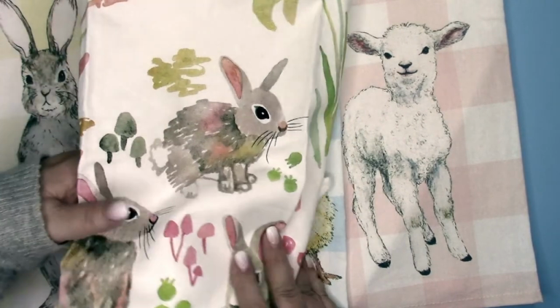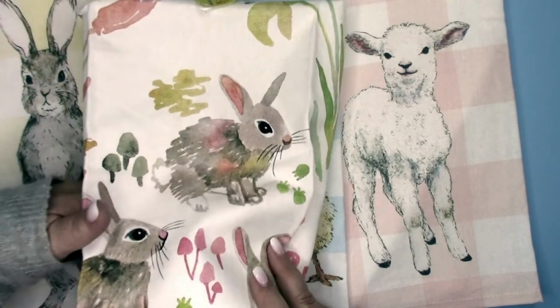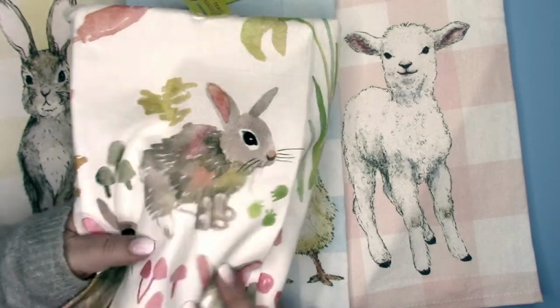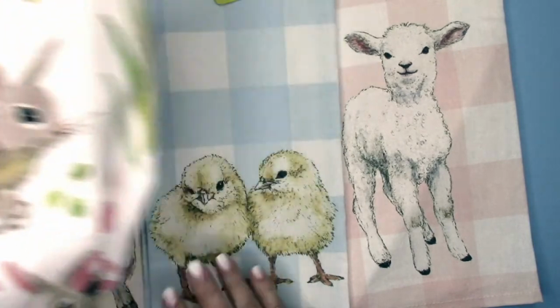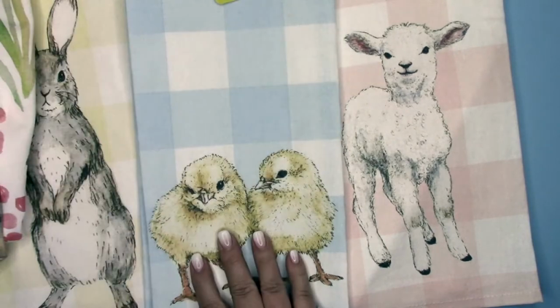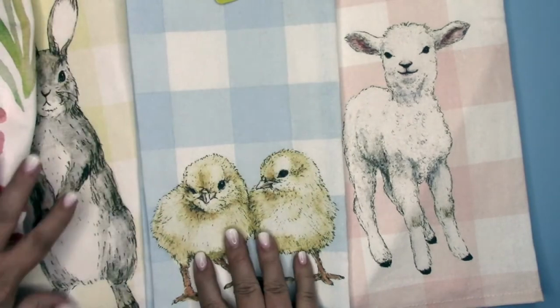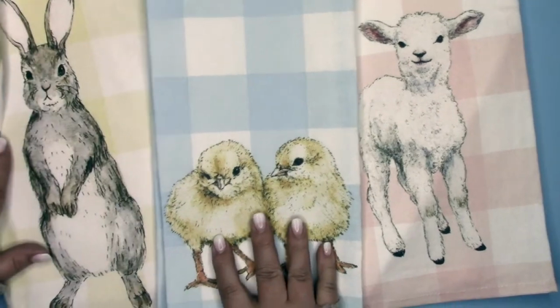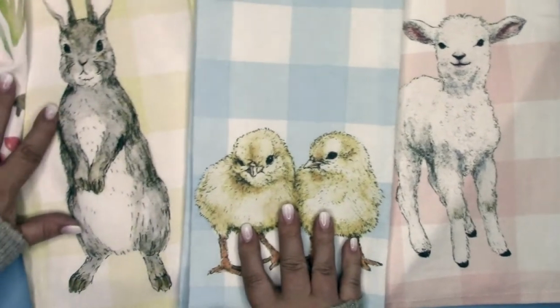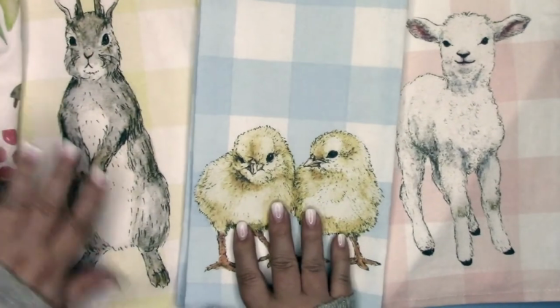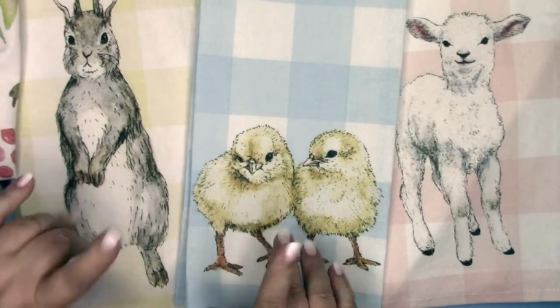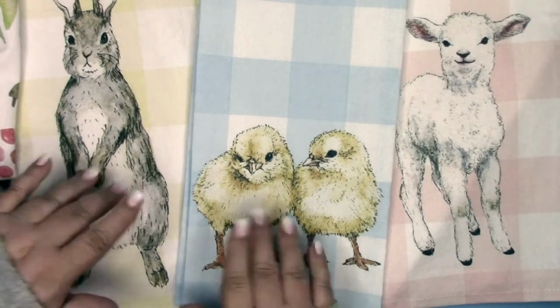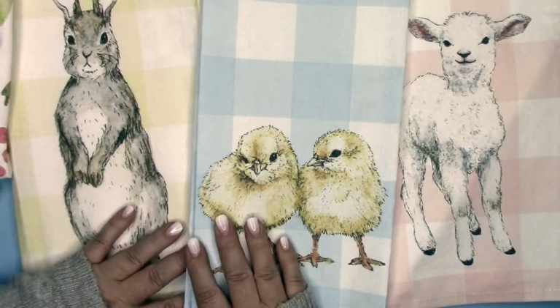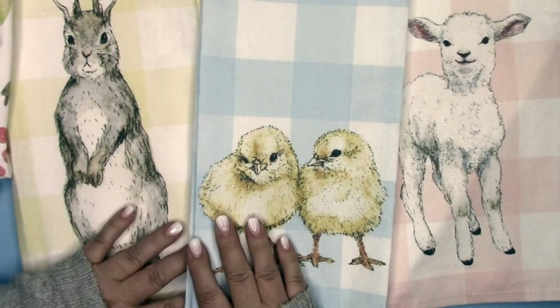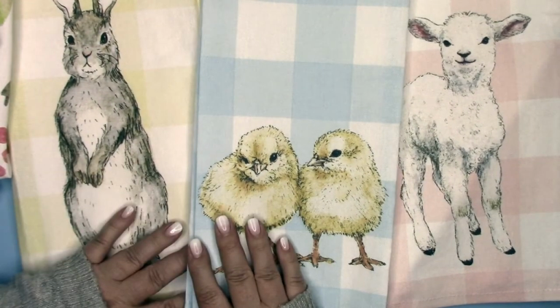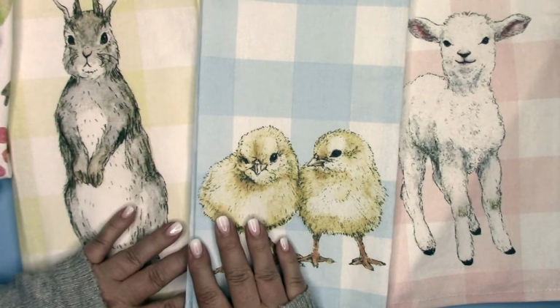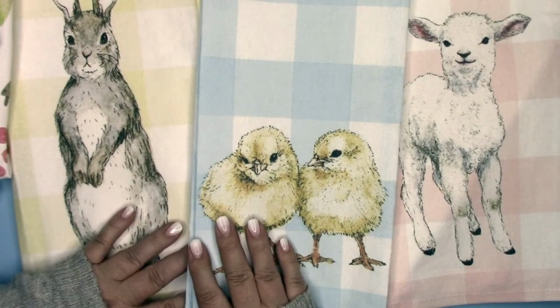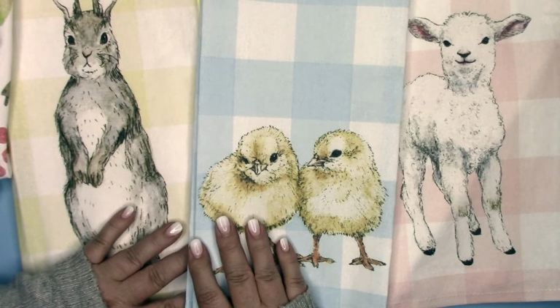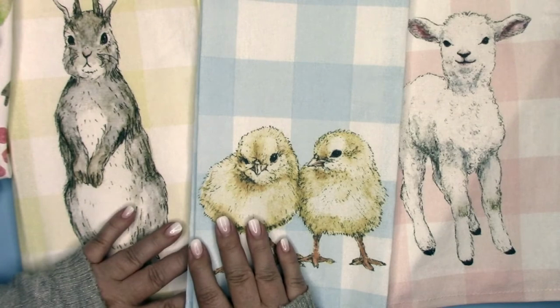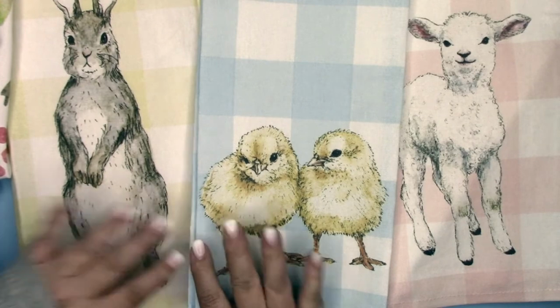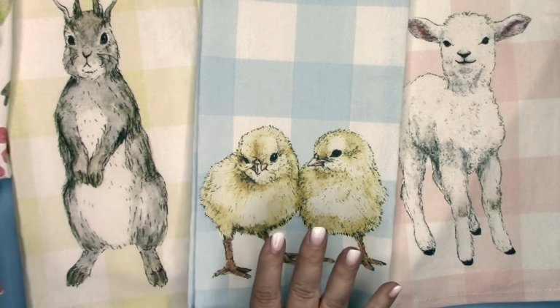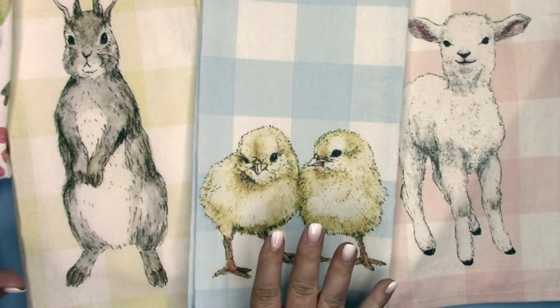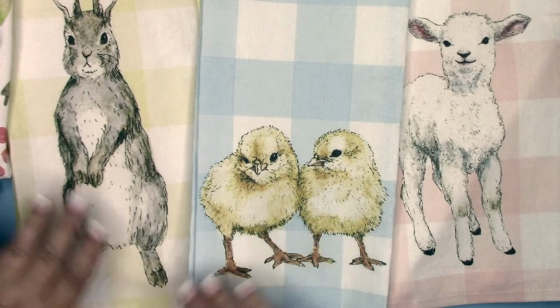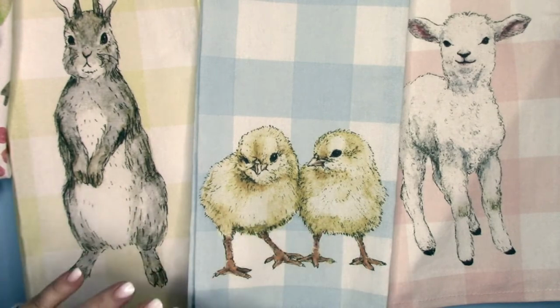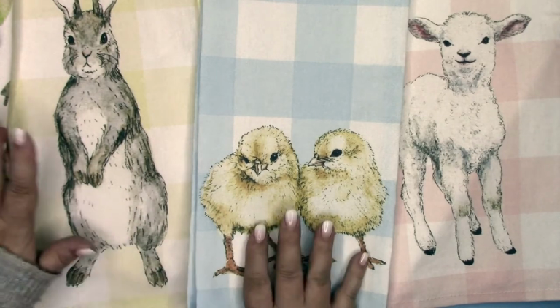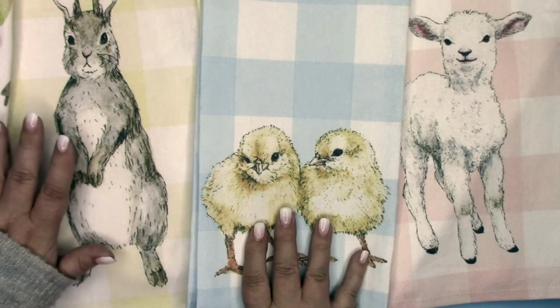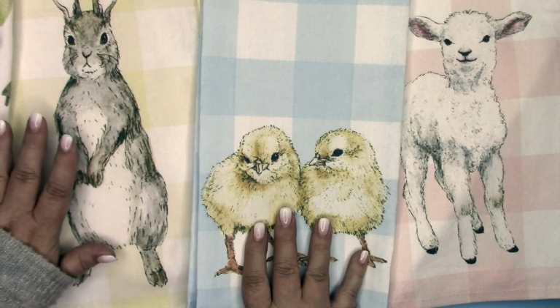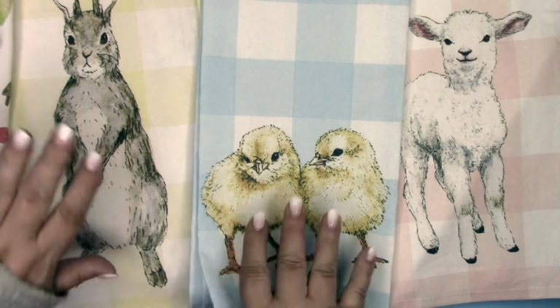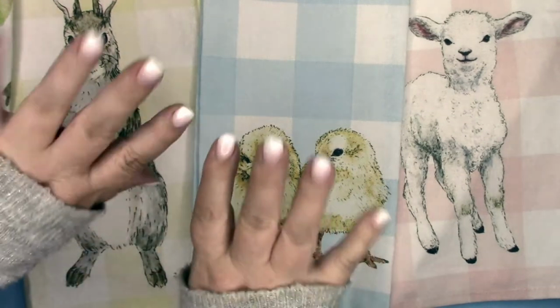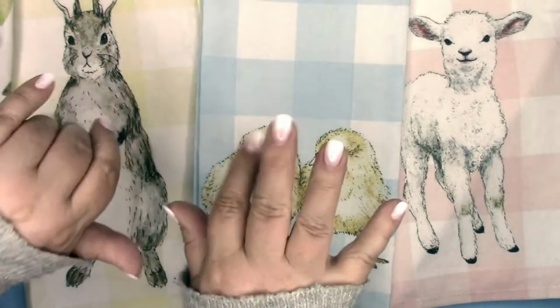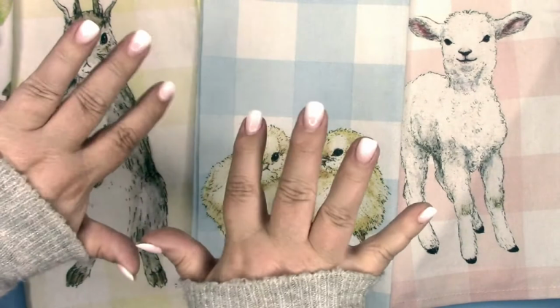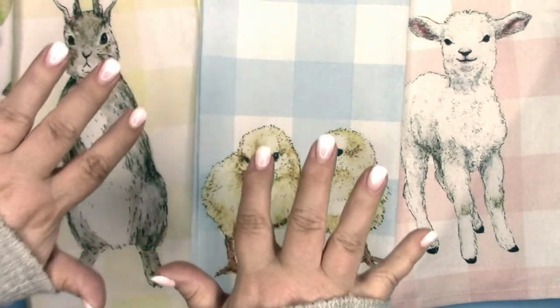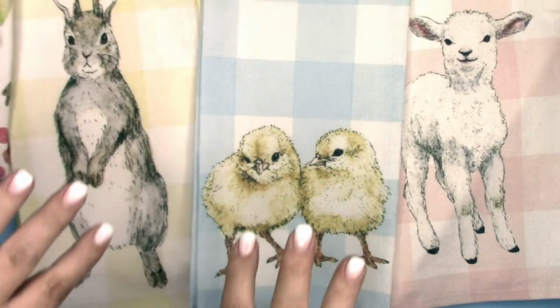It's super adorable. I hope you like it. If you do, check out World Market. I hope you have a good day — thank you! Super short video but super cute towels. Bye bye!